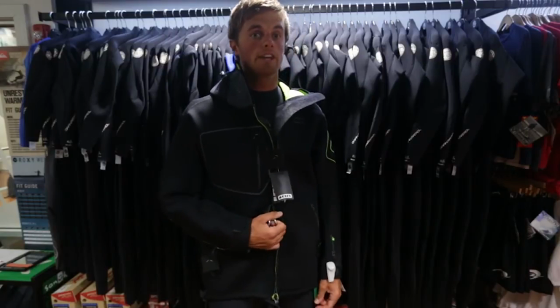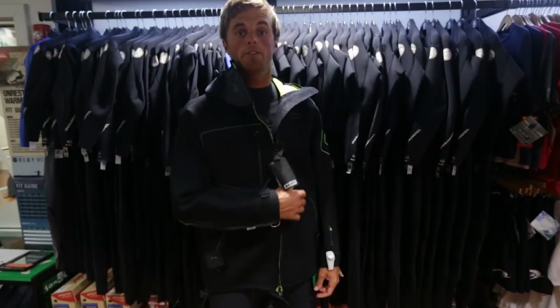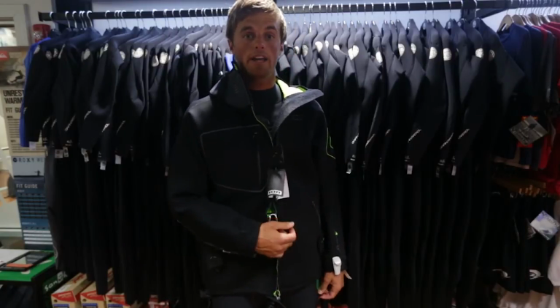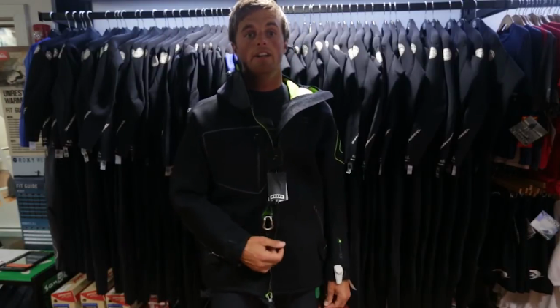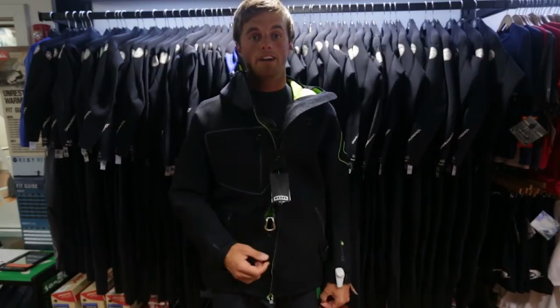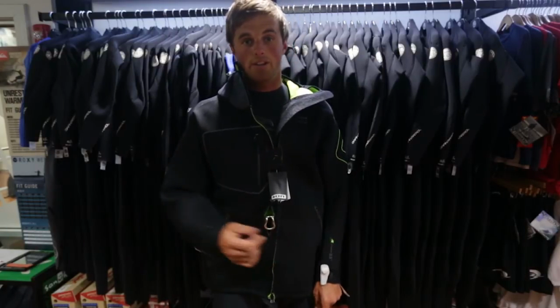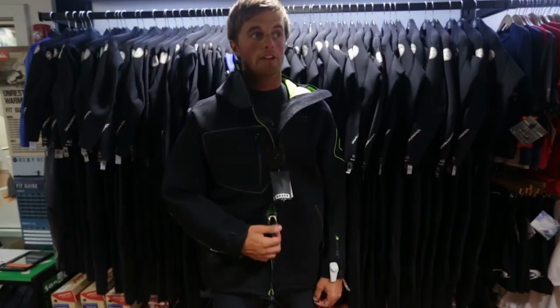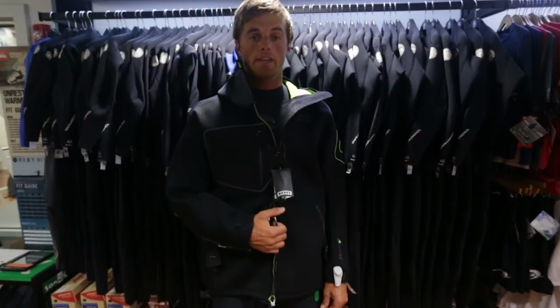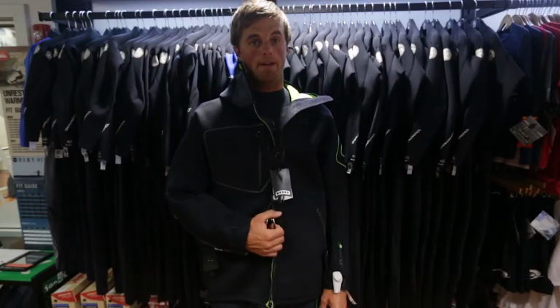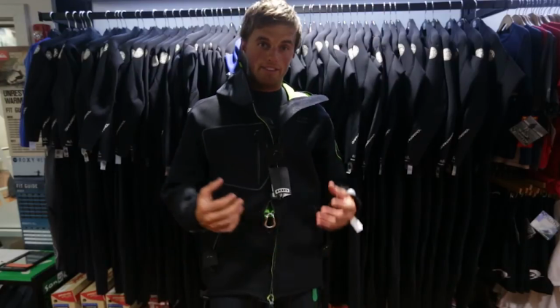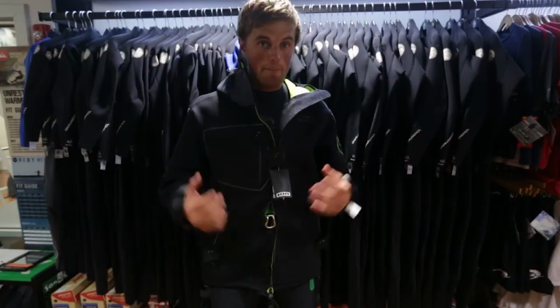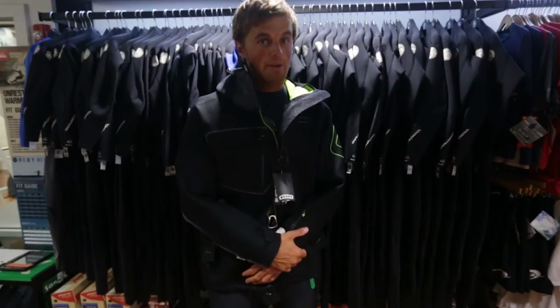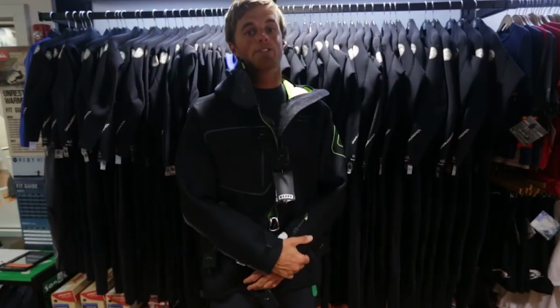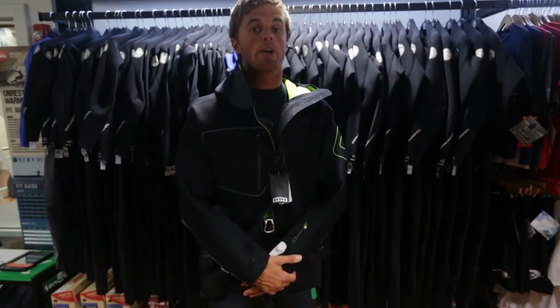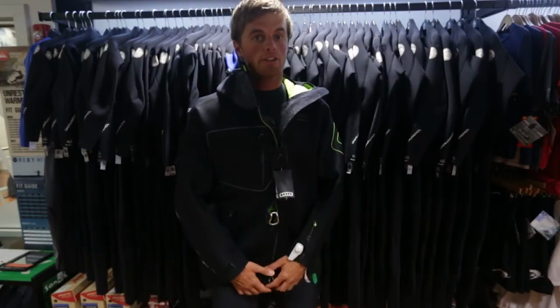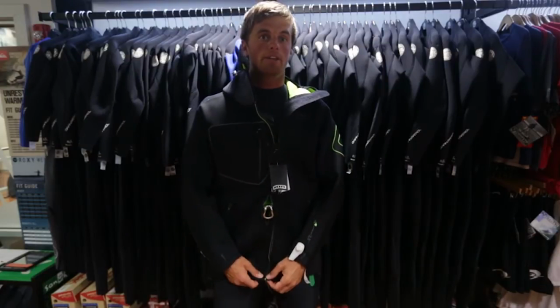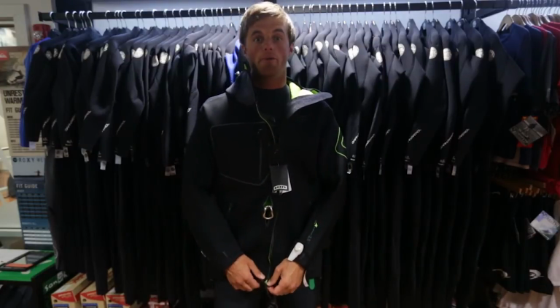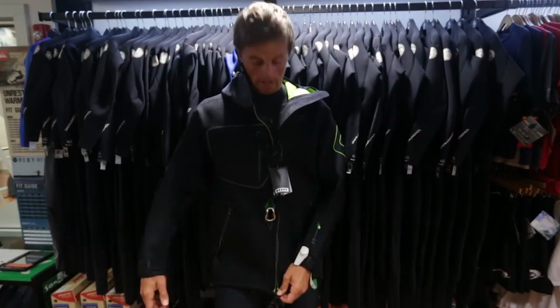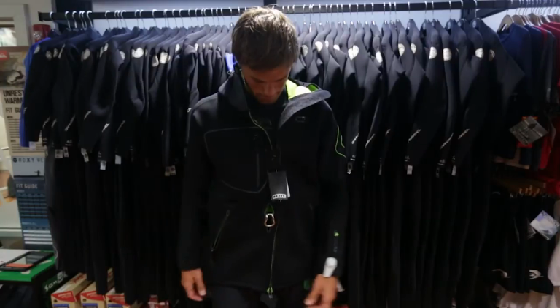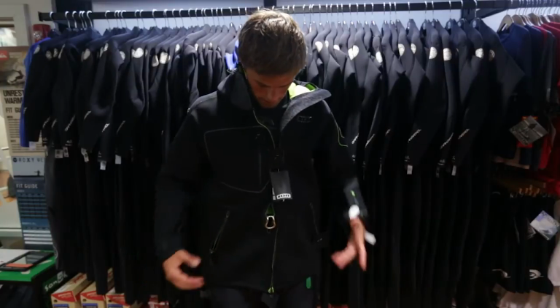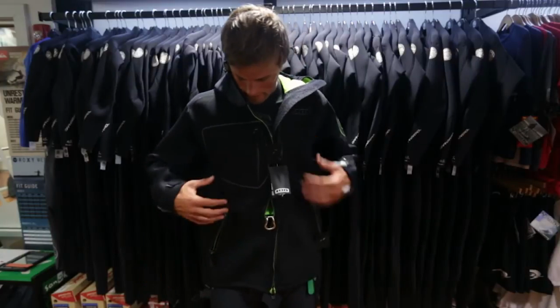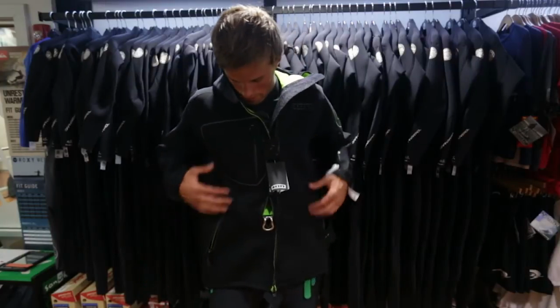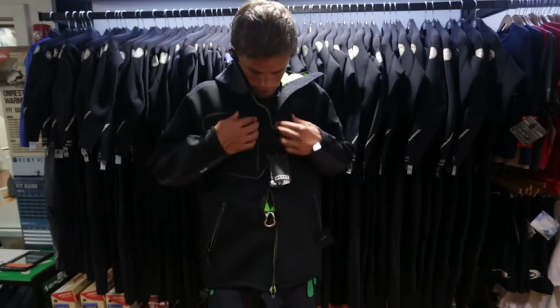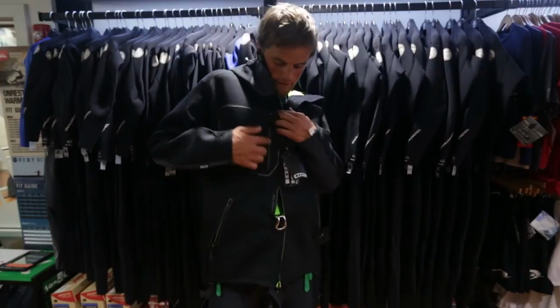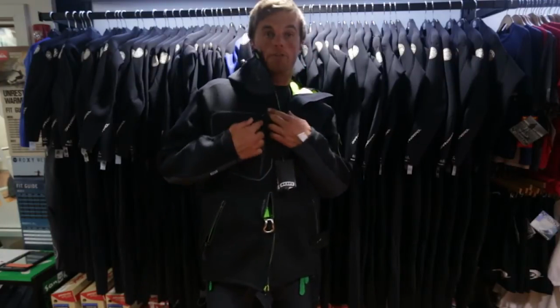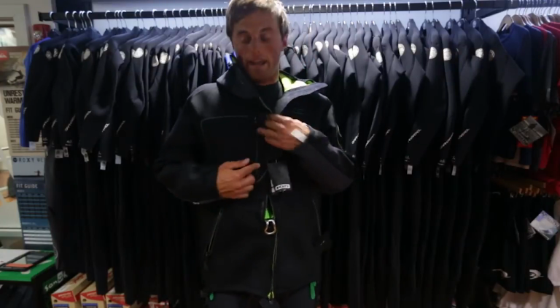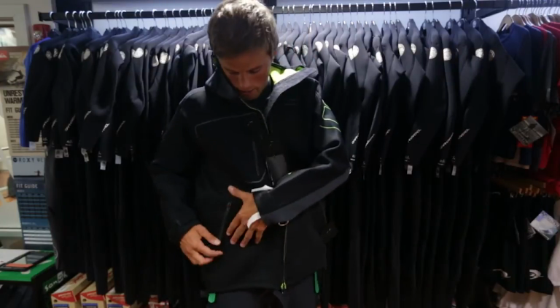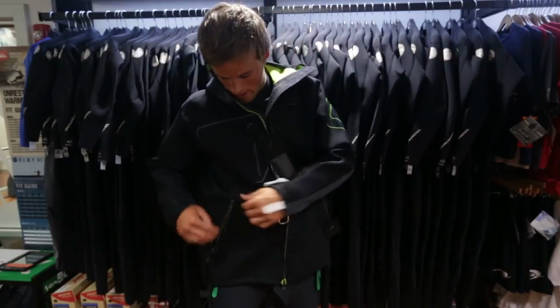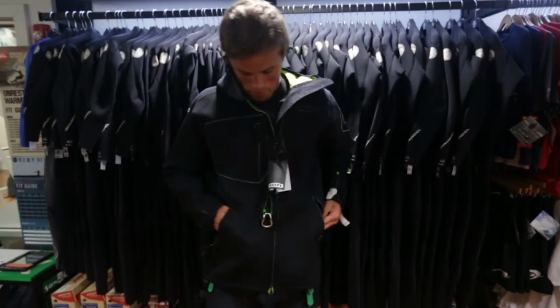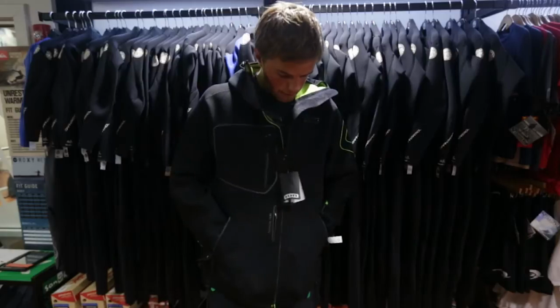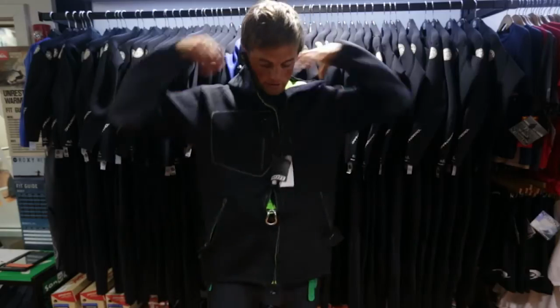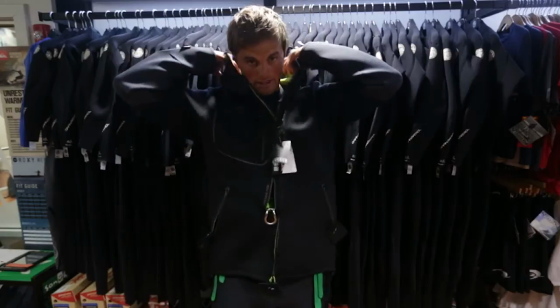We just had some coaches come off the water yesterday after trying it out and they told us, 'Man, this thing is amazing — I need to get myself three of these so I can wear them for everything.' Pretty cool. All of the pockets are covered up so they don't let any wind in — really comfortable.